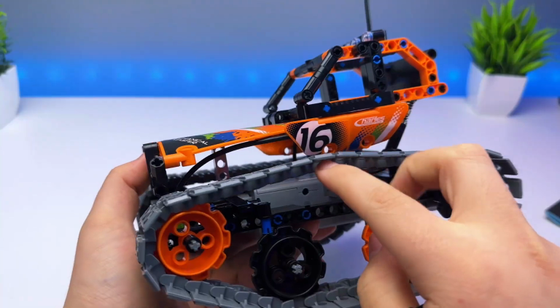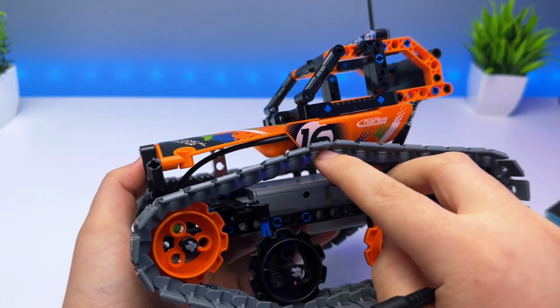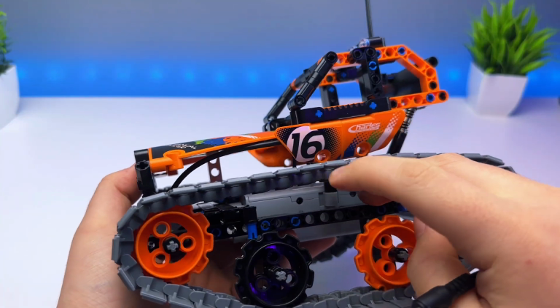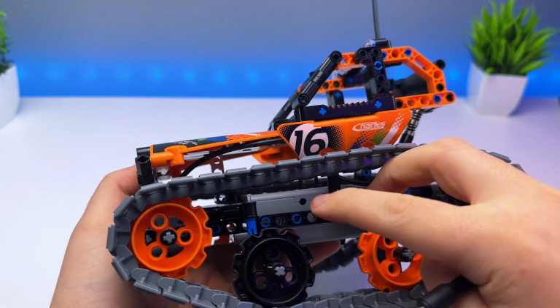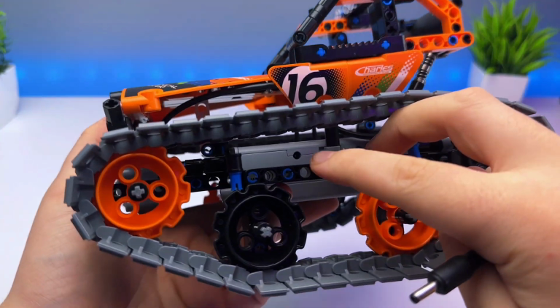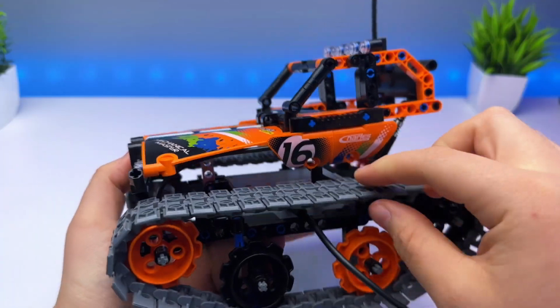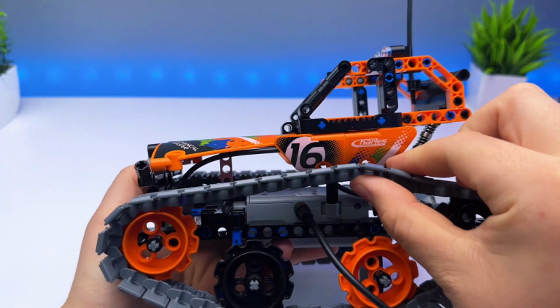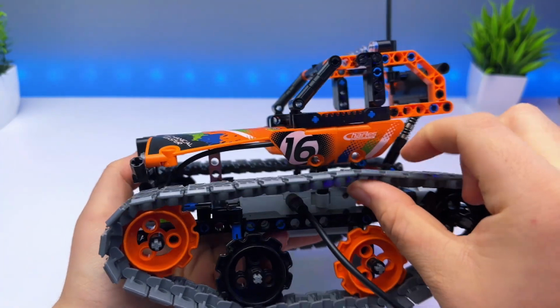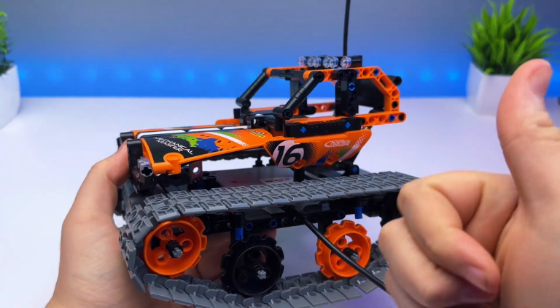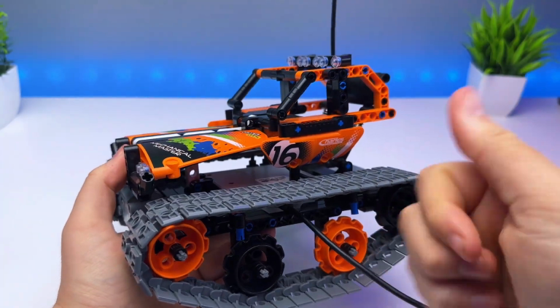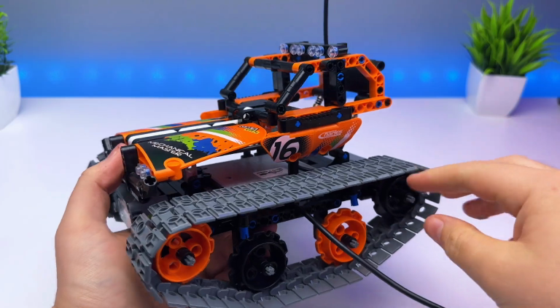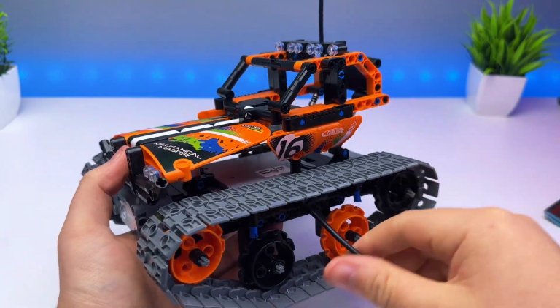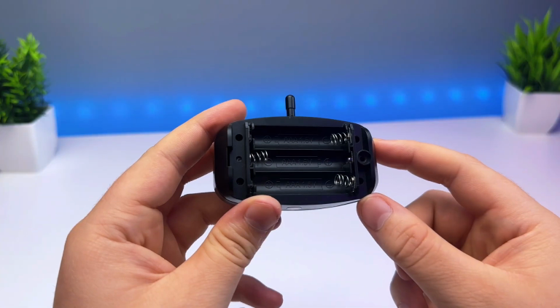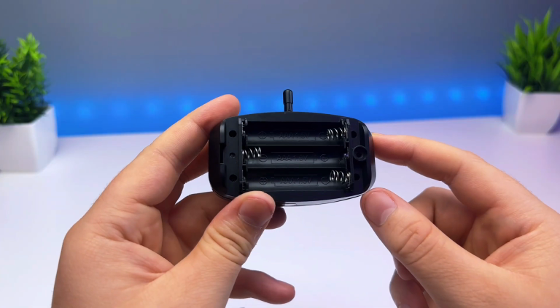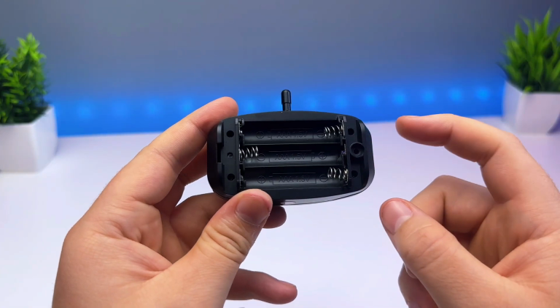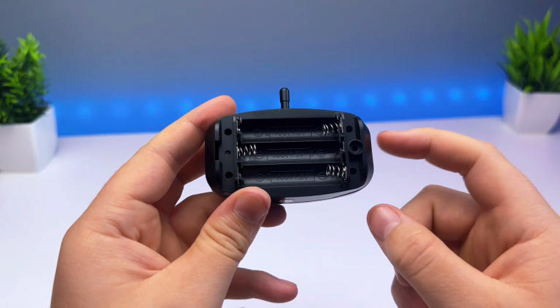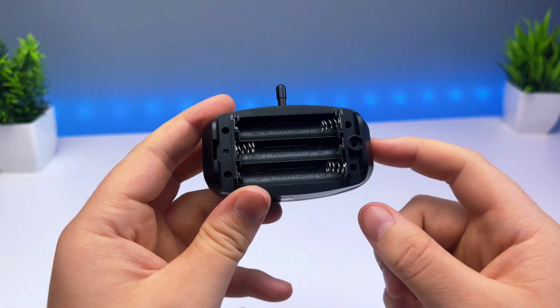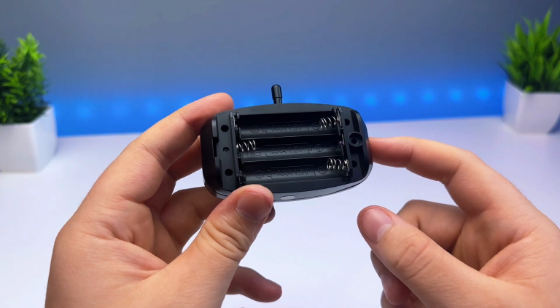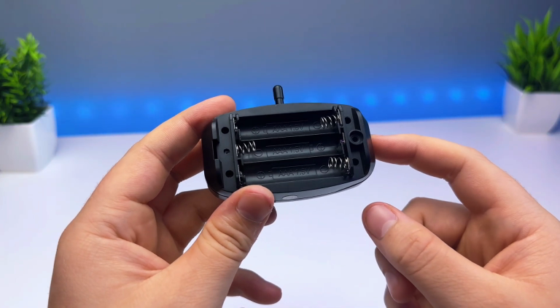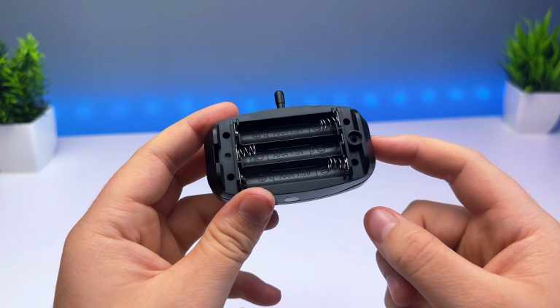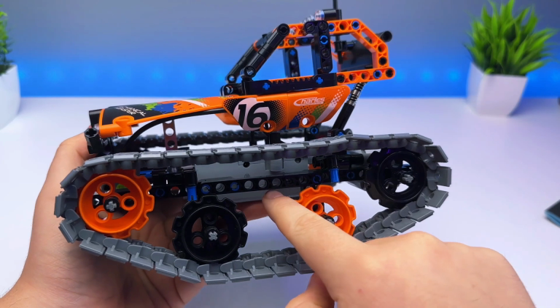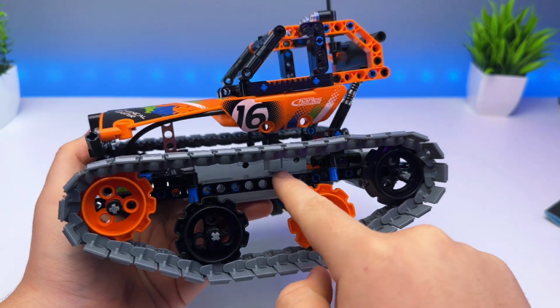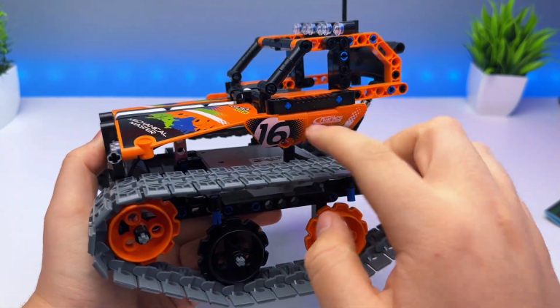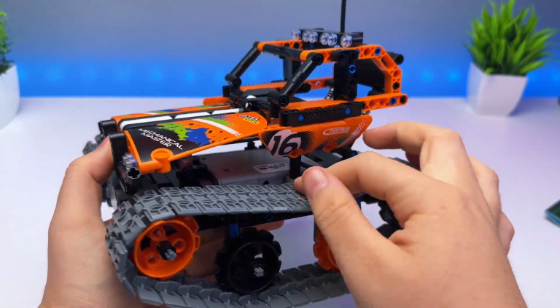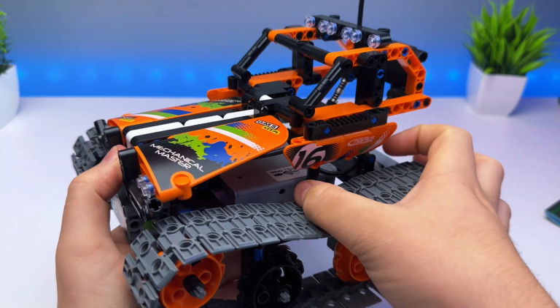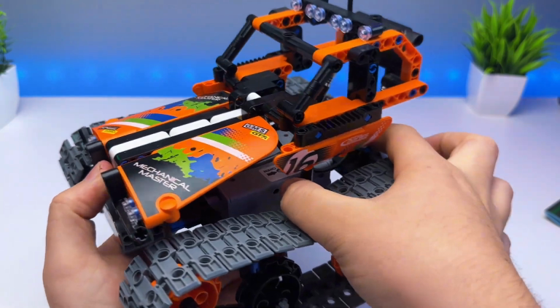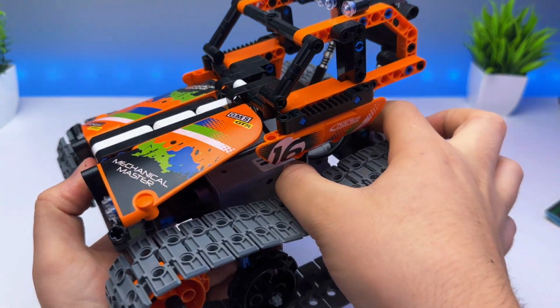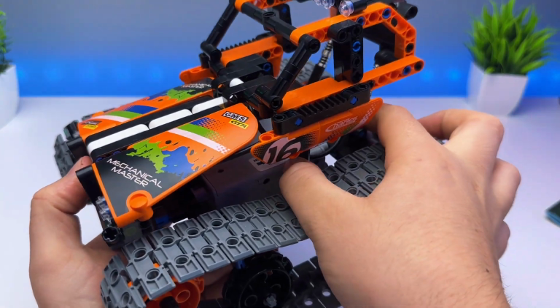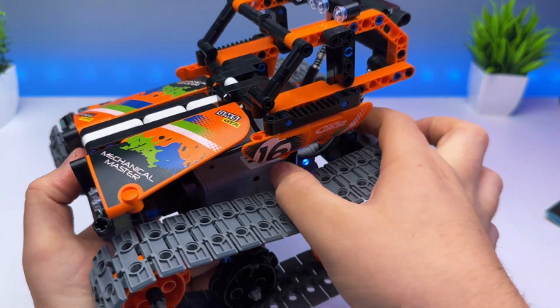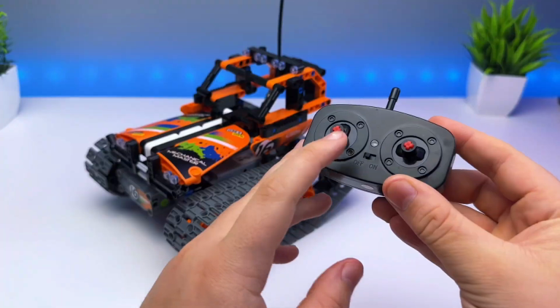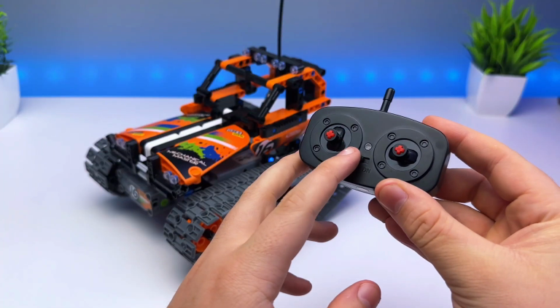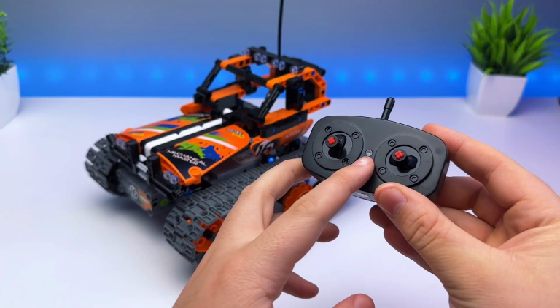The car itself is rechargeable with the cable that is included, but the remote does take three AAA batteries, so just keep that in mind. When you want to use it, just turn on the car with the little switch, then turn on the remote, and you're good to go.